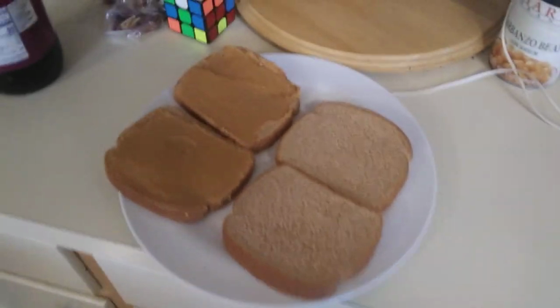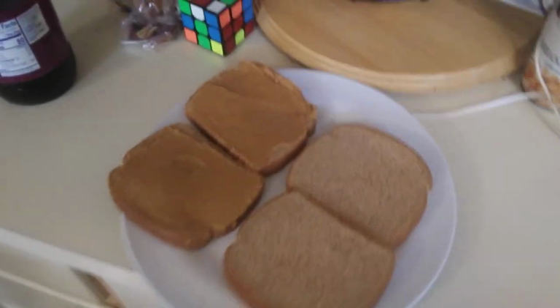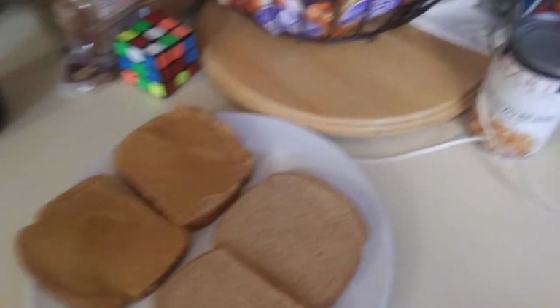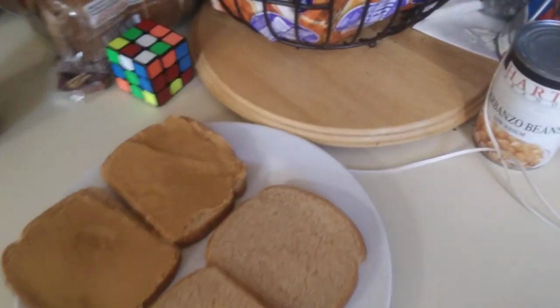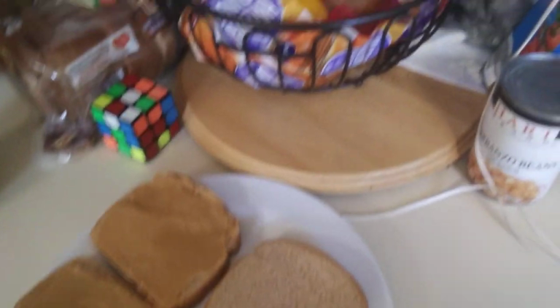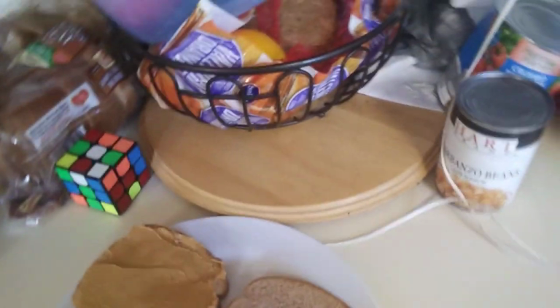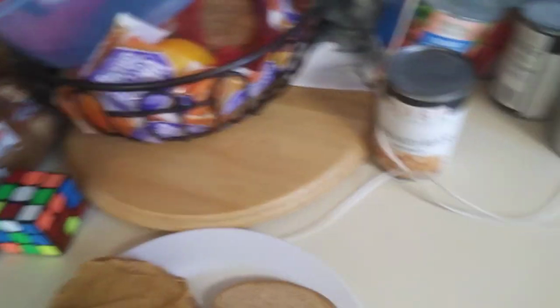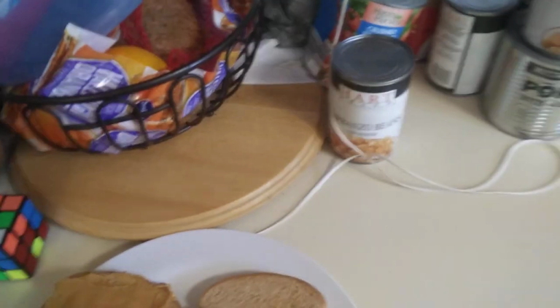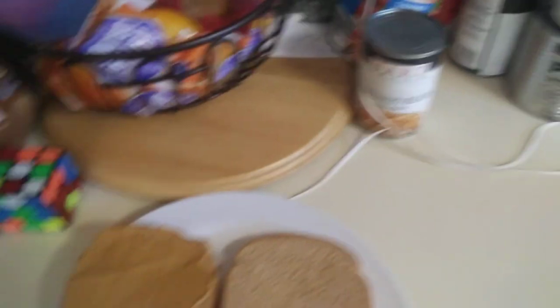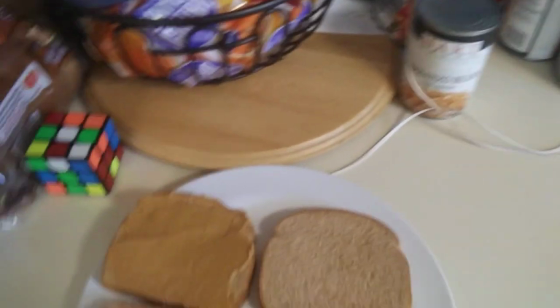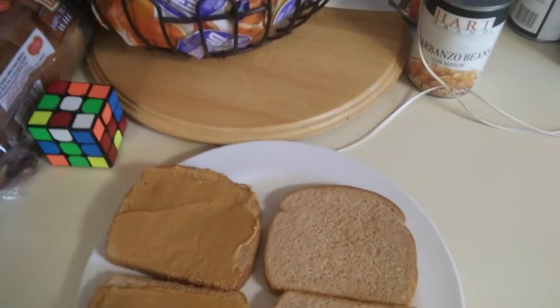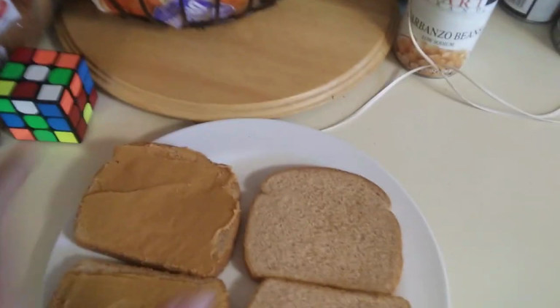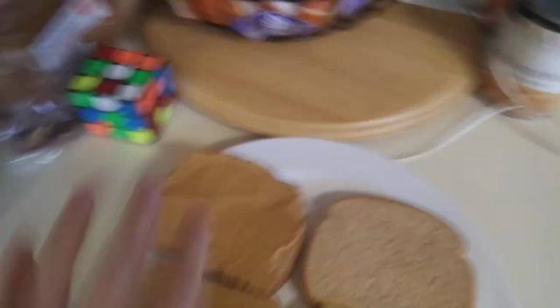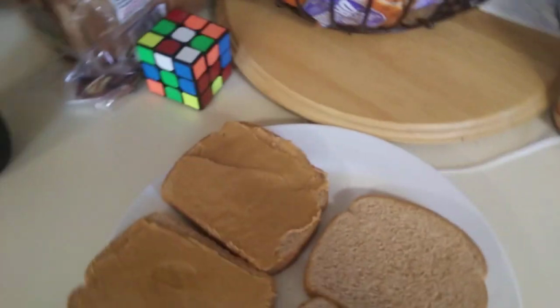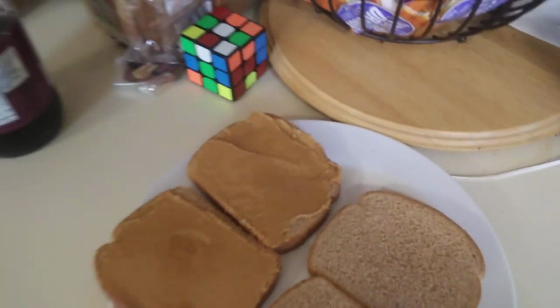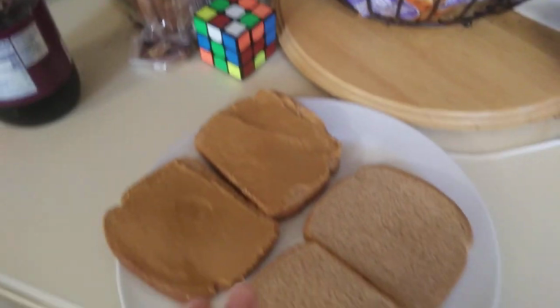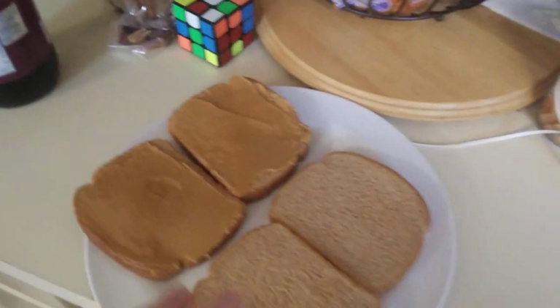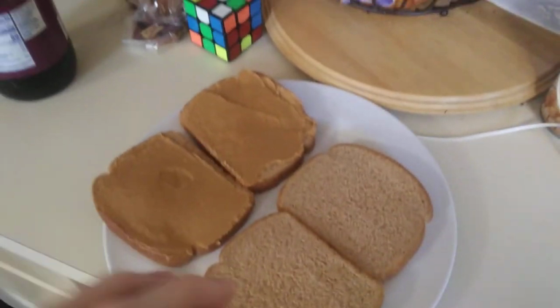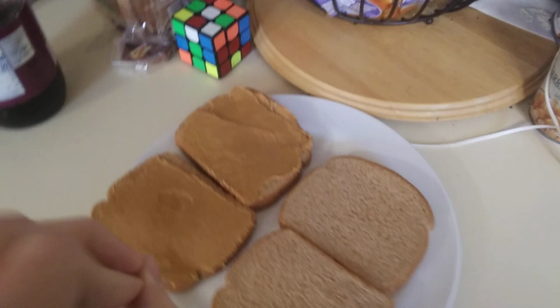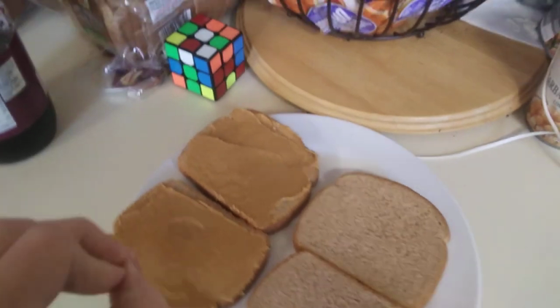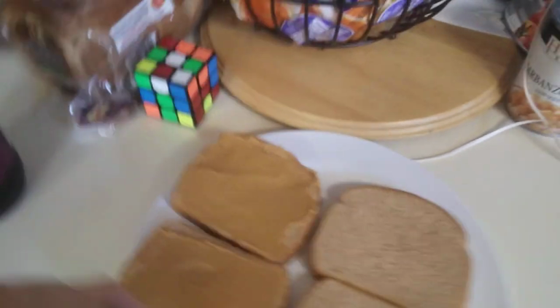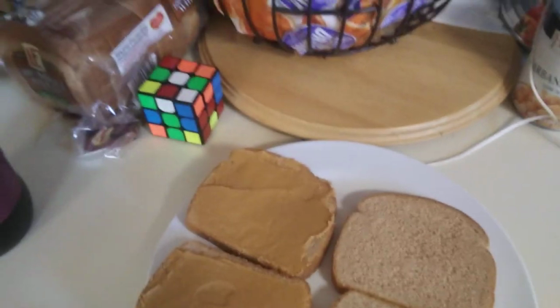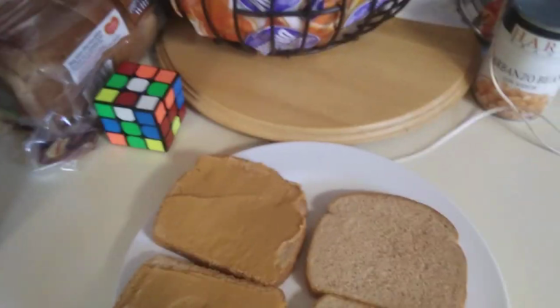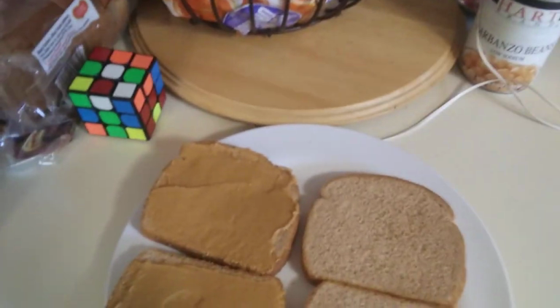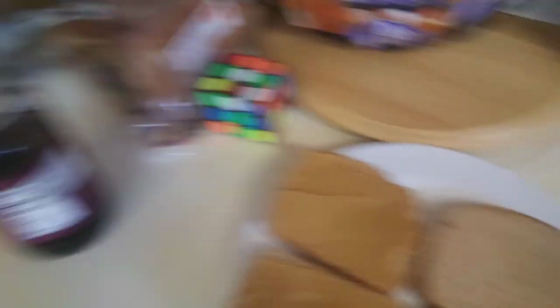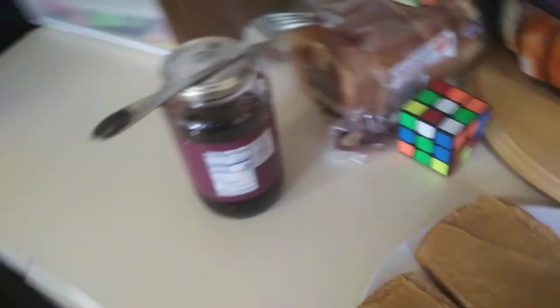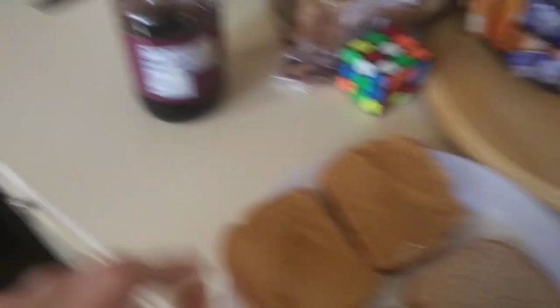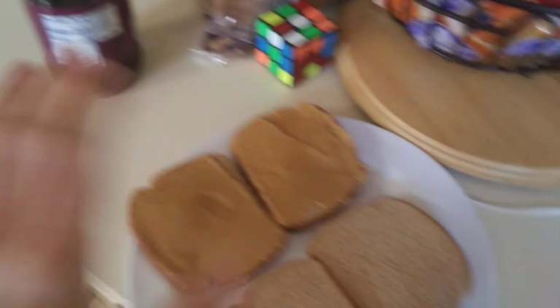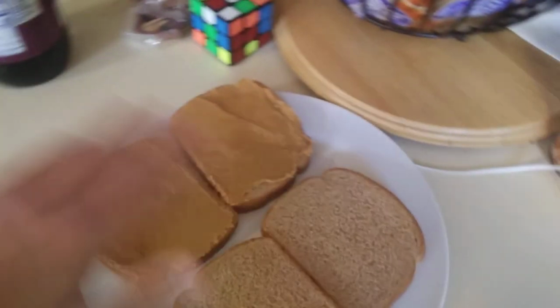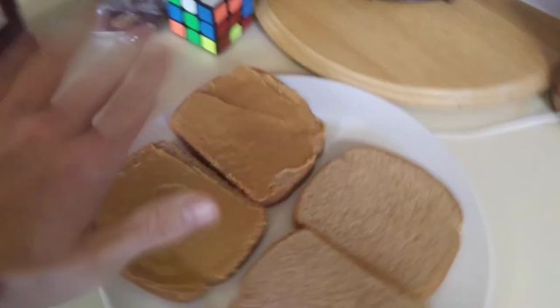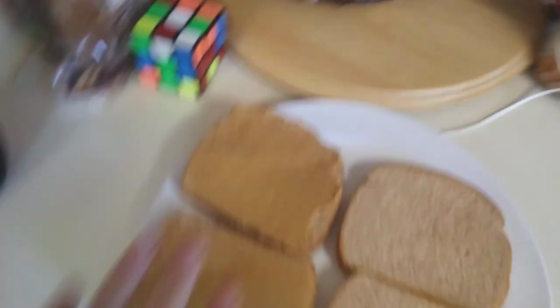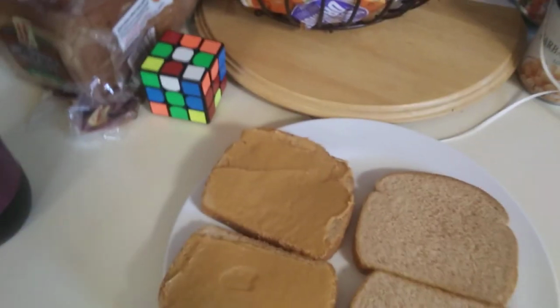Alright, so when you make peanut butter and jelly, you put the peanut butter on. You use the knife for the peanut butter, because the knife spreads it real easily.